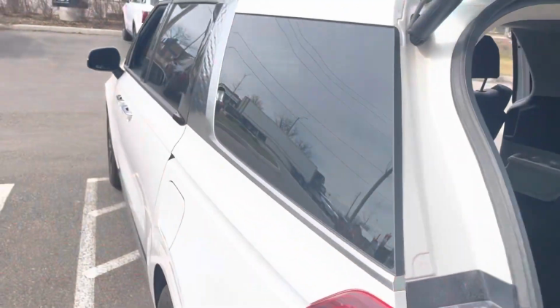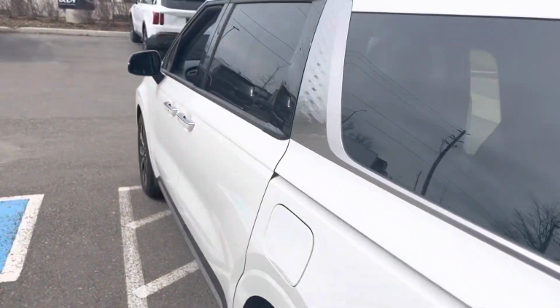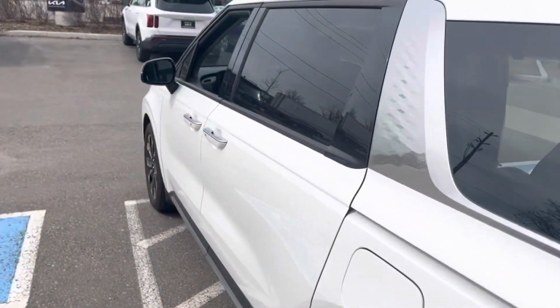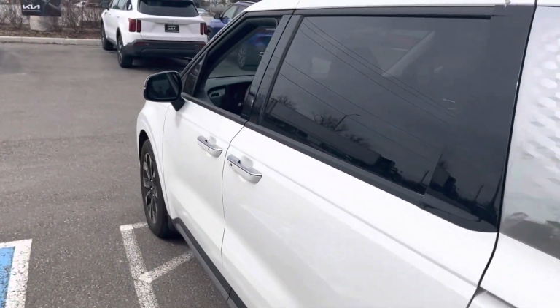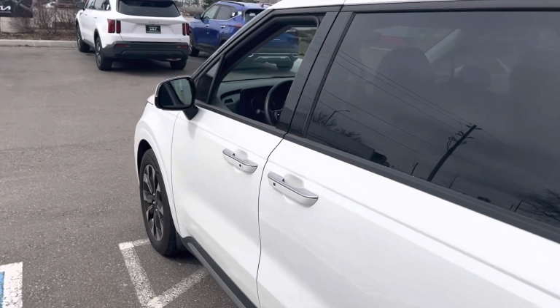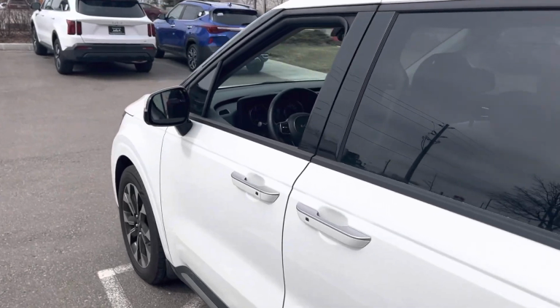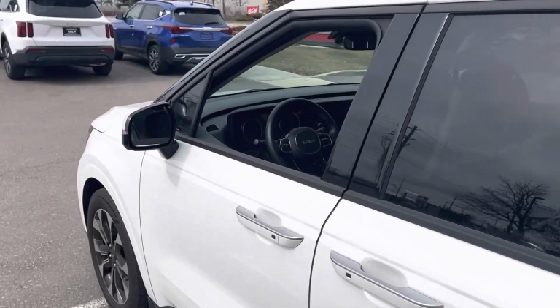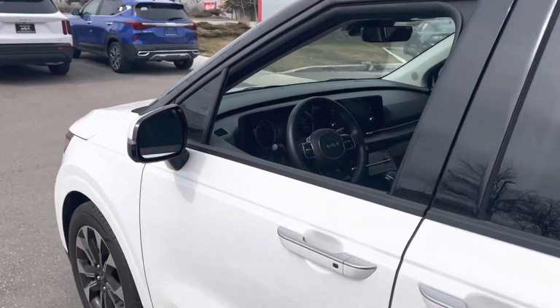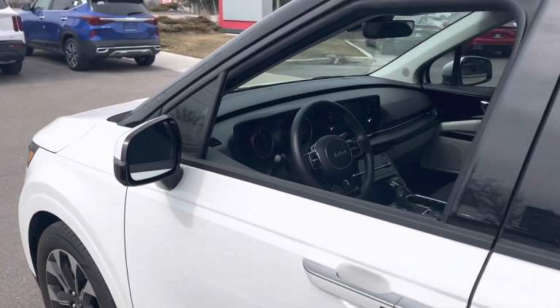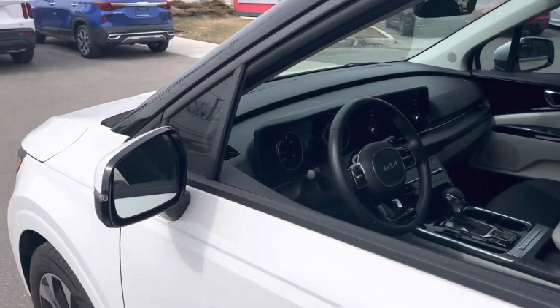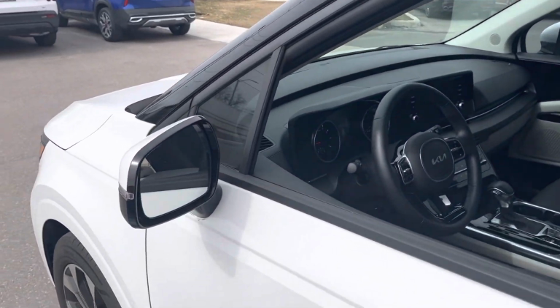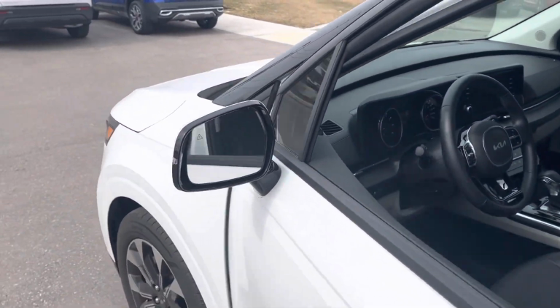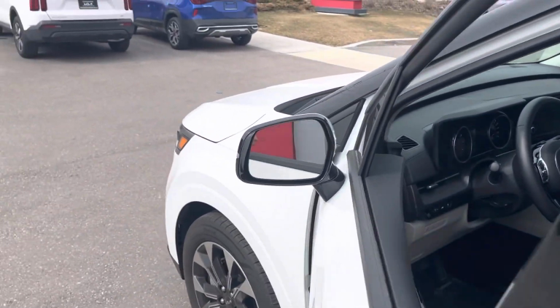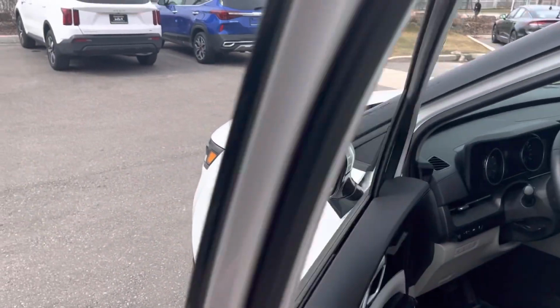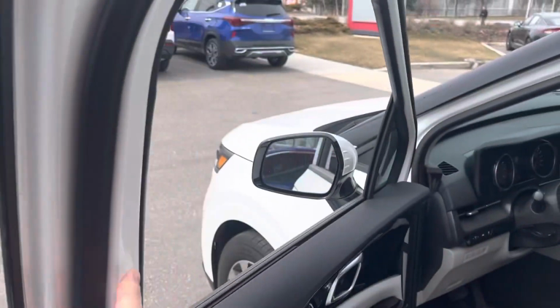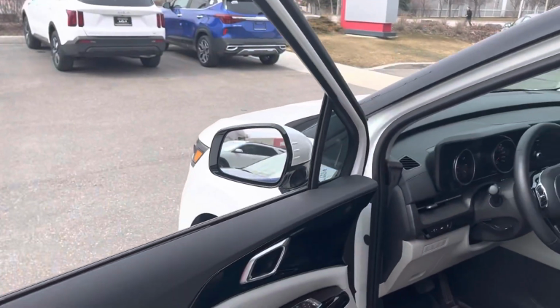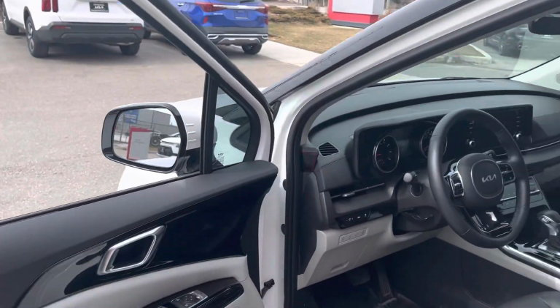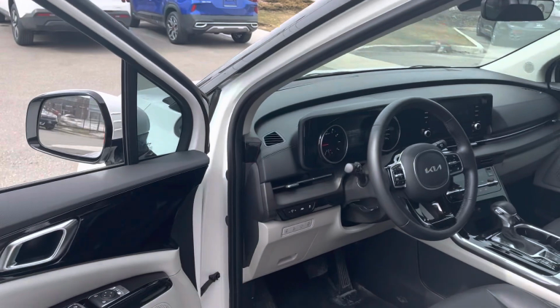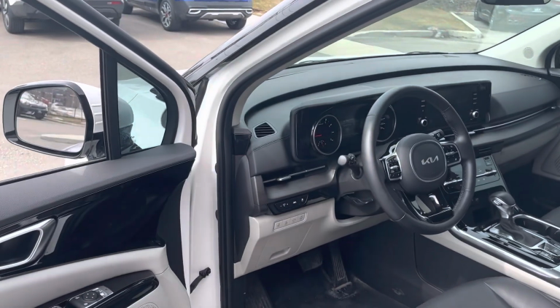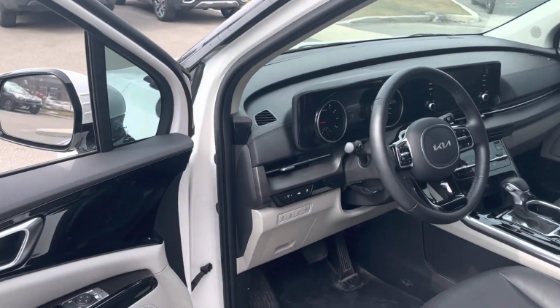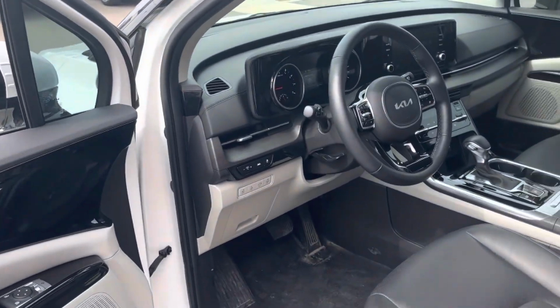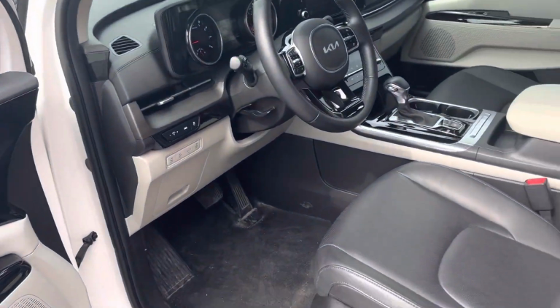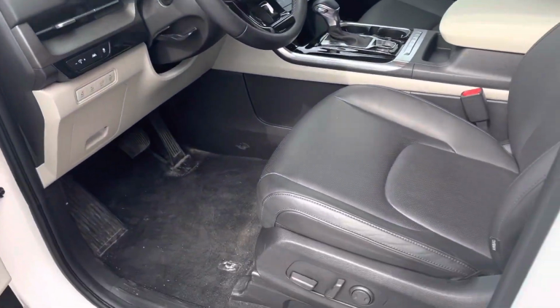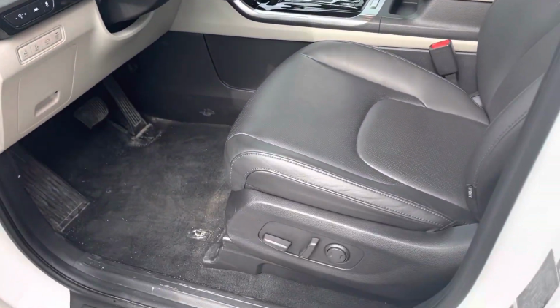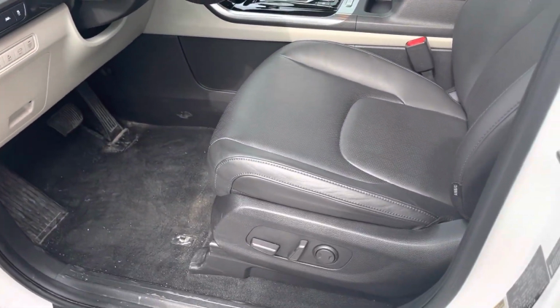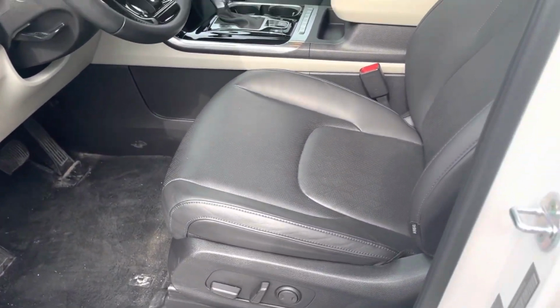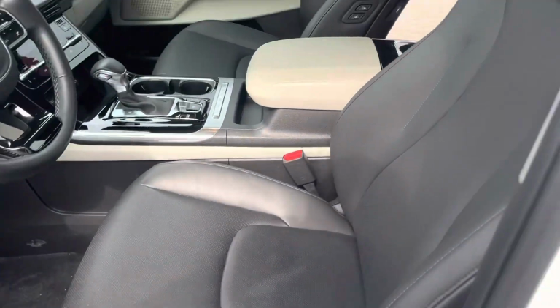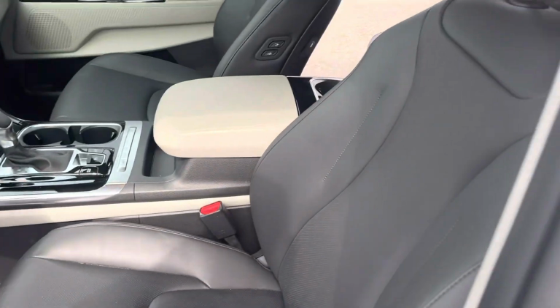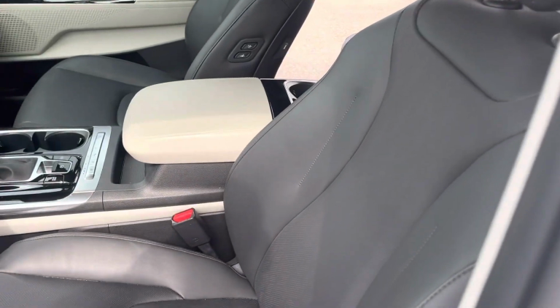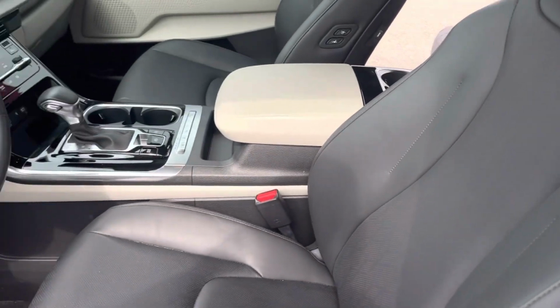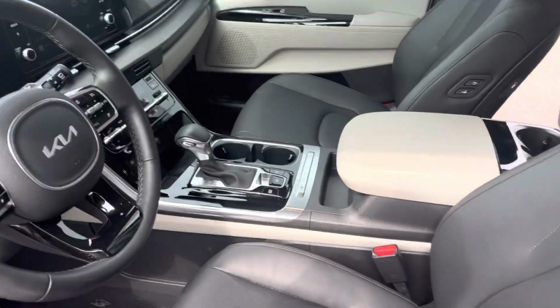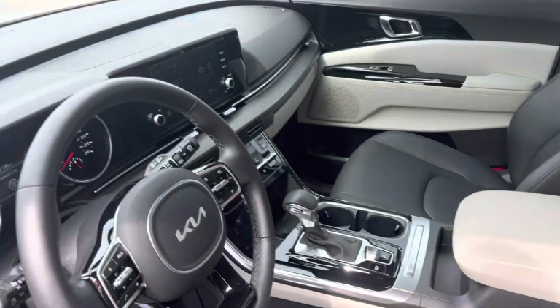Now, as we move around to the front, this is where you get all the fun stuff. You've got the blind spot monitoring system and the lane keep assist for safety features. You have the power seats and the vegan-like leather that's inside here.